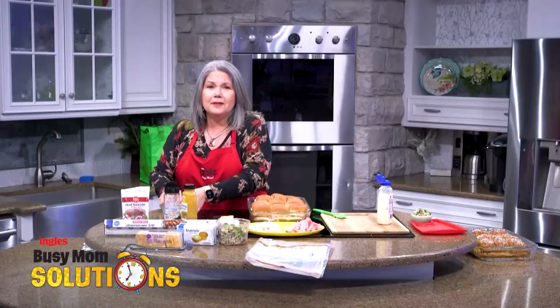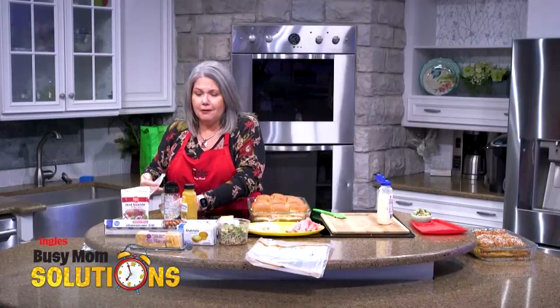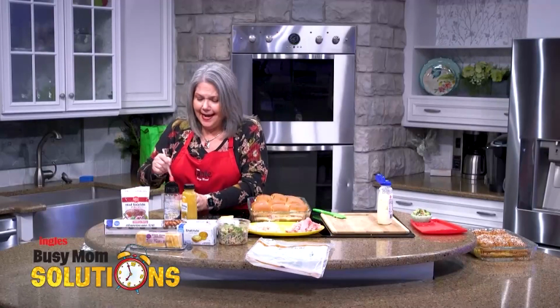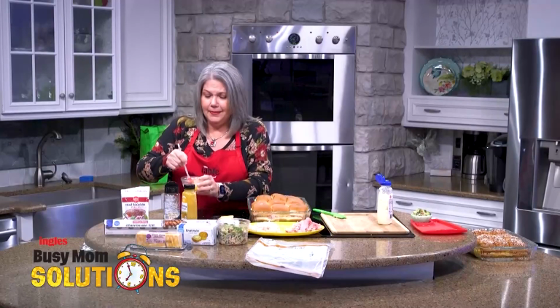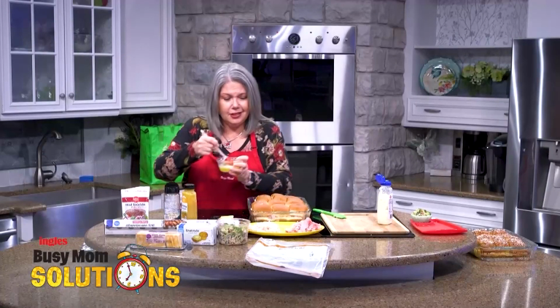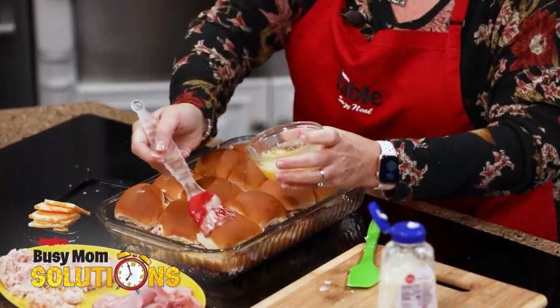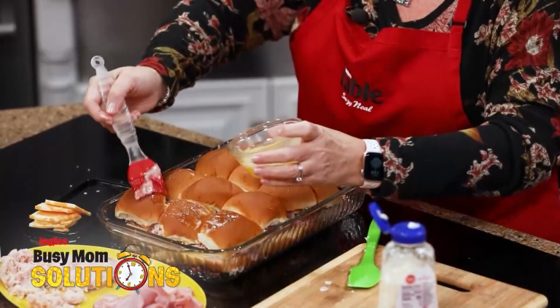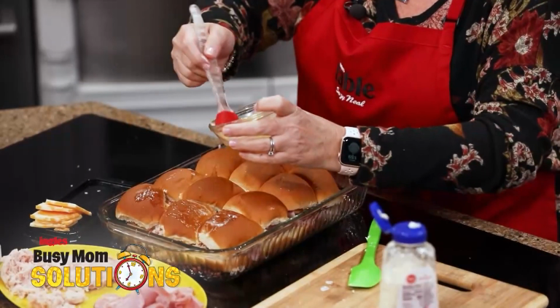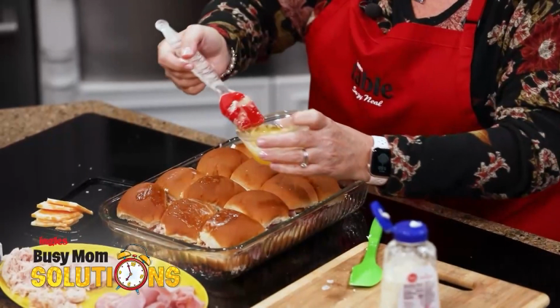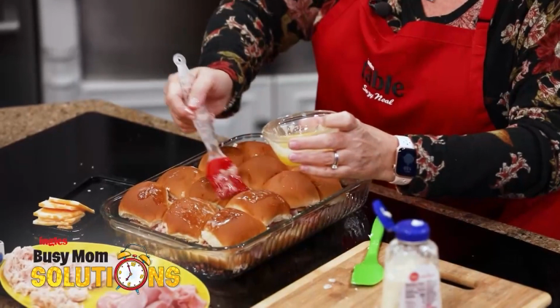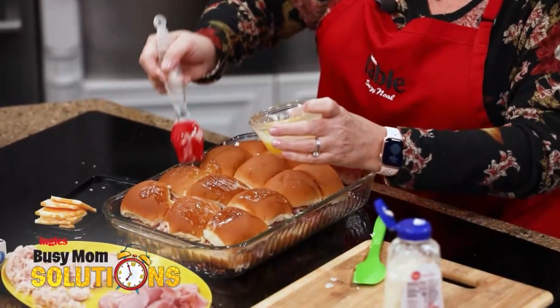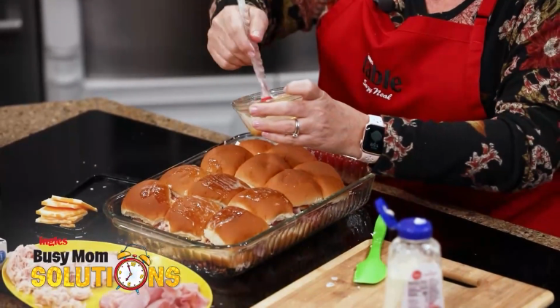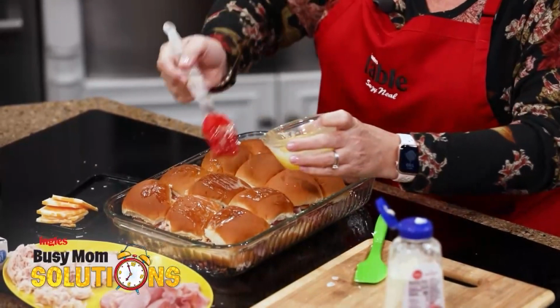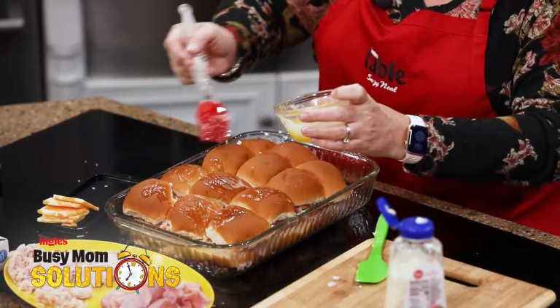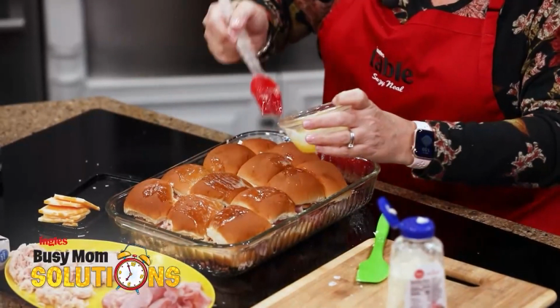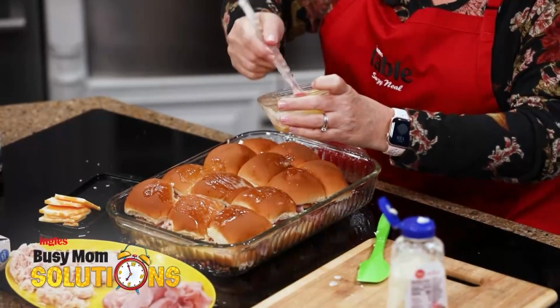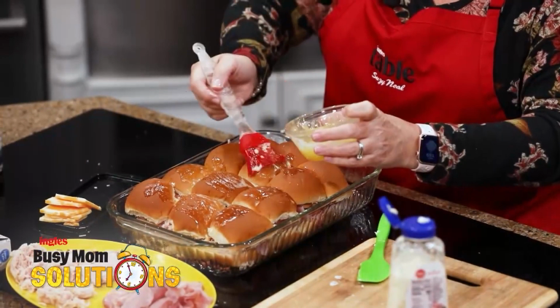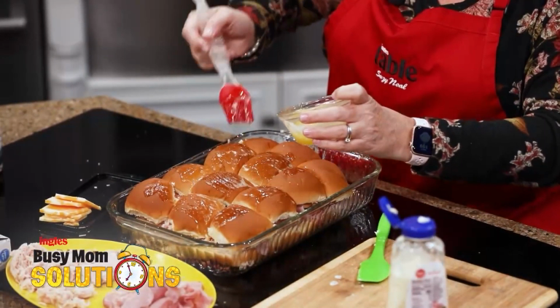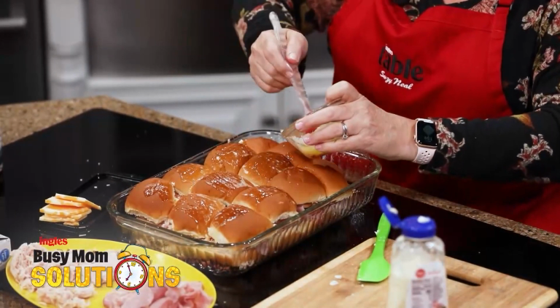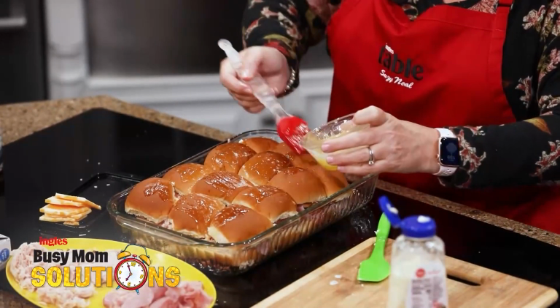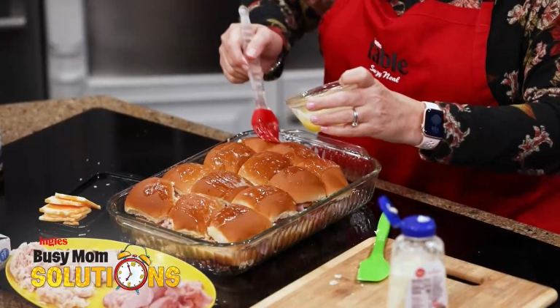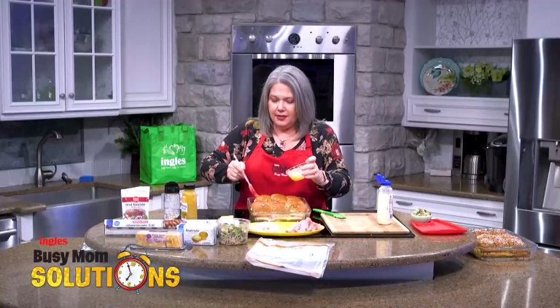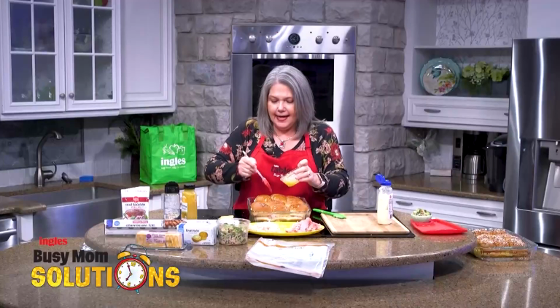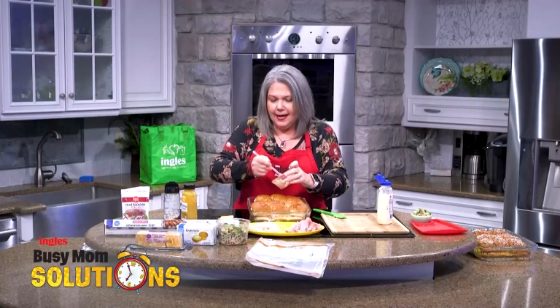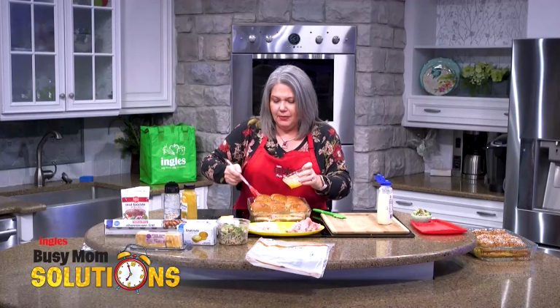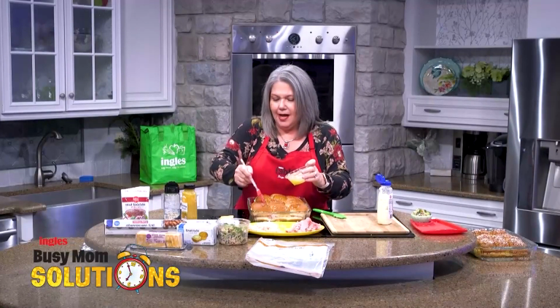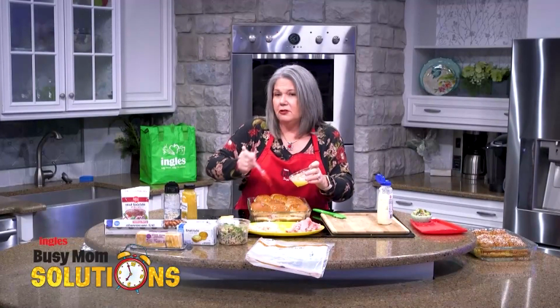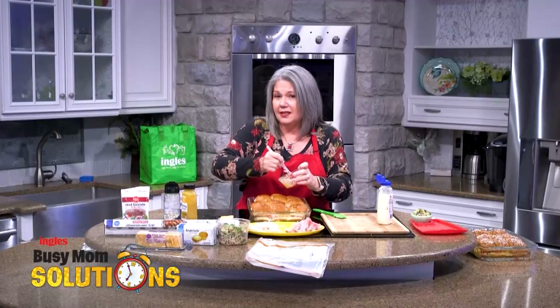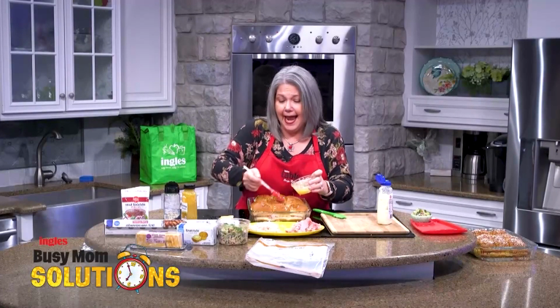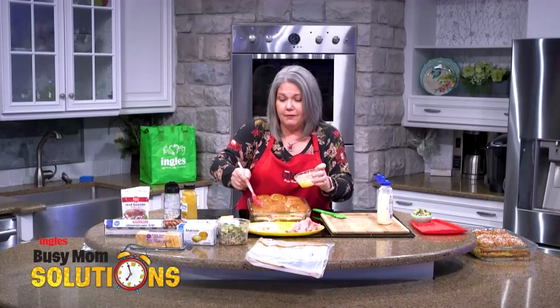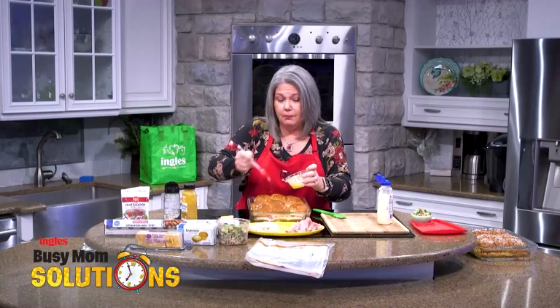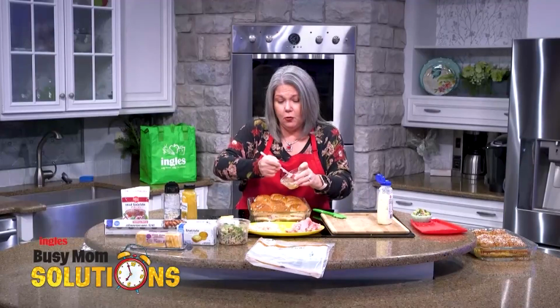We're going to put some butter on these, and they are going to be delicious. Nobody's going to be complaining about your sliders — they're going to ask for the recipe. And when they do, you just send them to the website and say: Ingles and Busy Mom Solutions have the recipe for you.